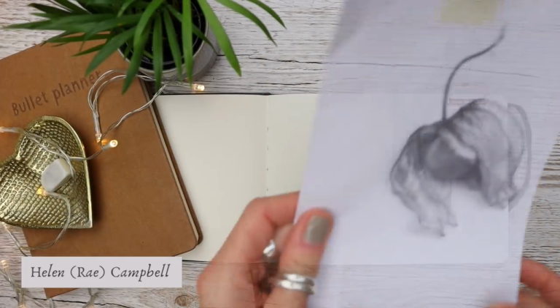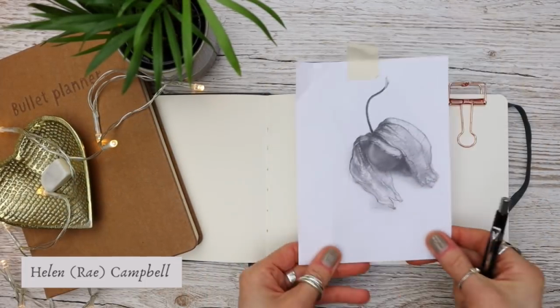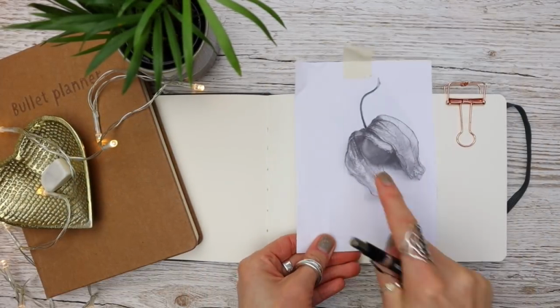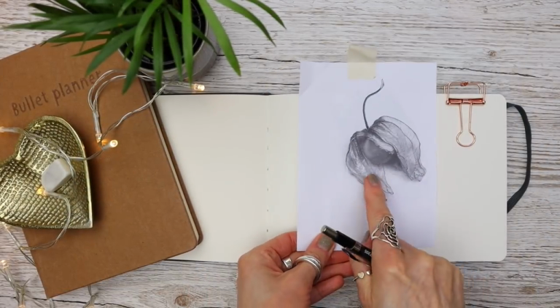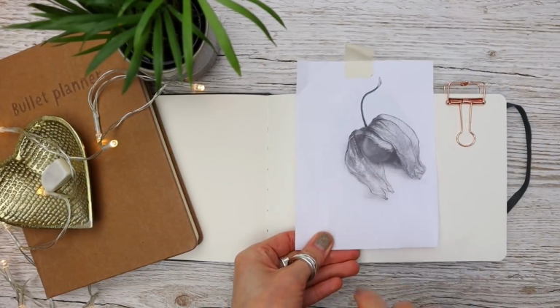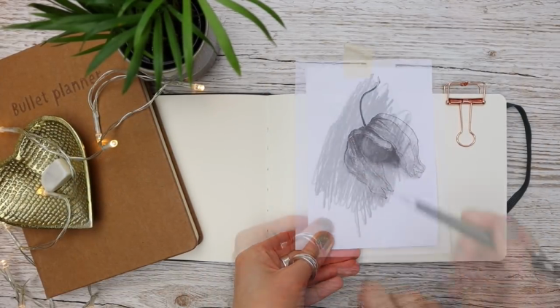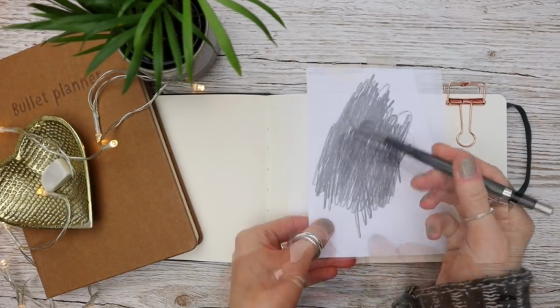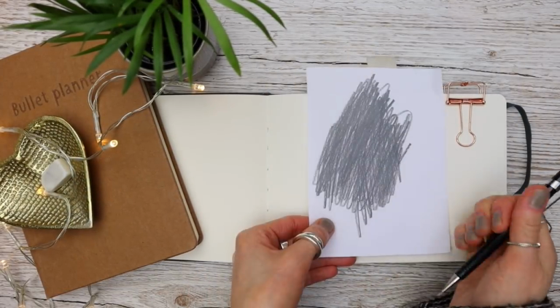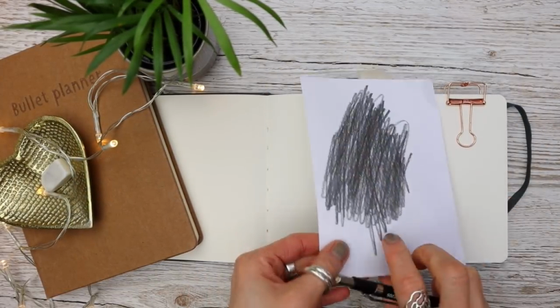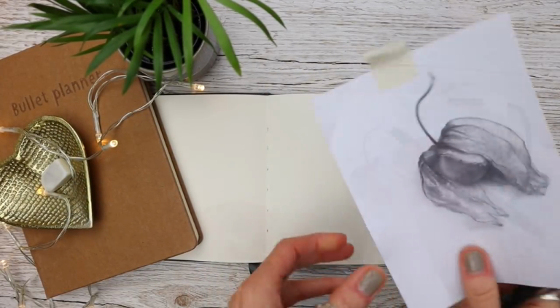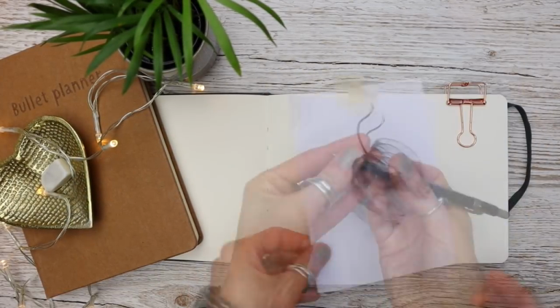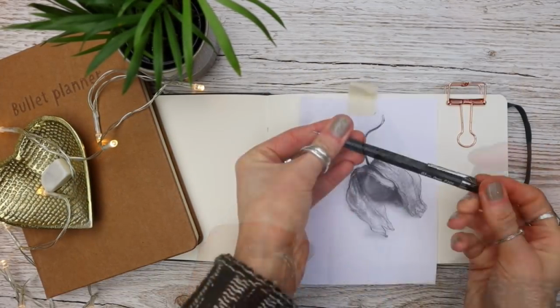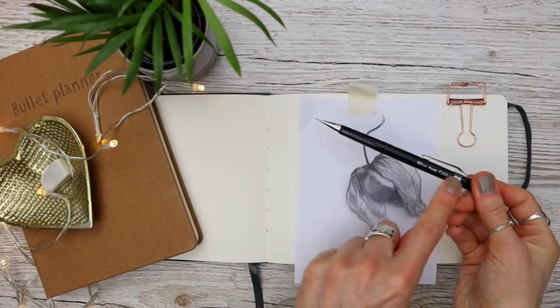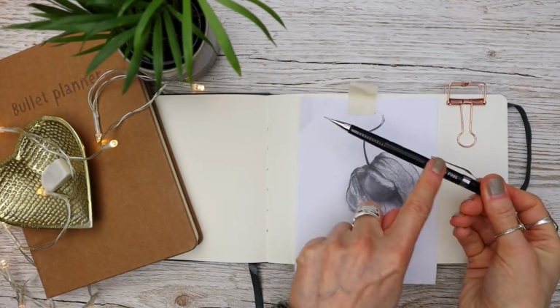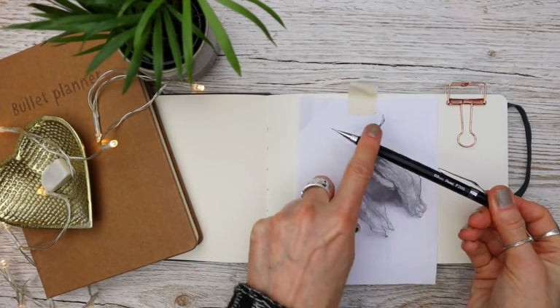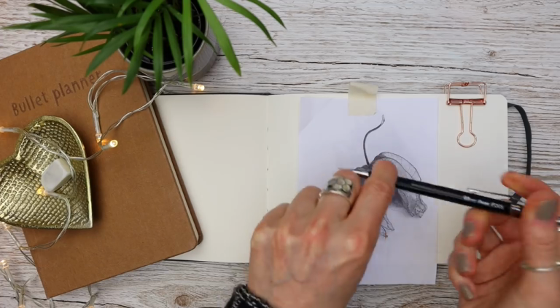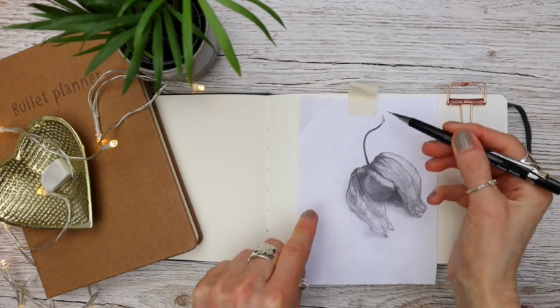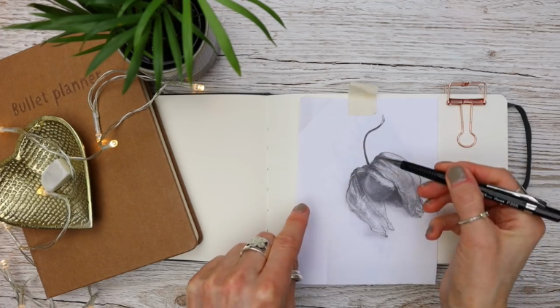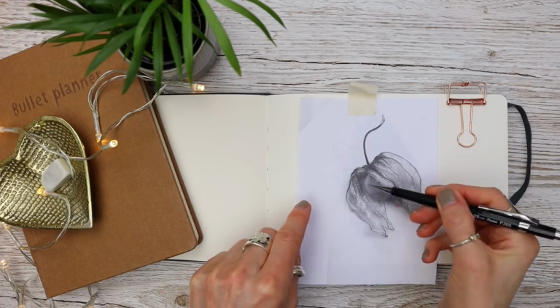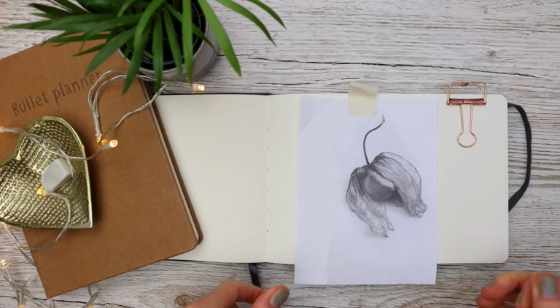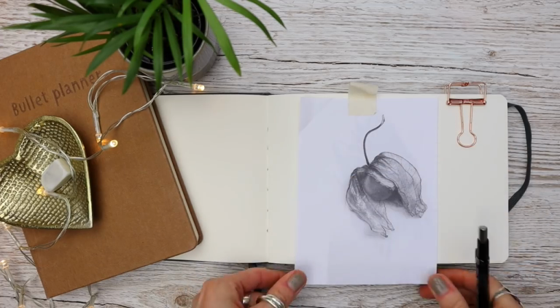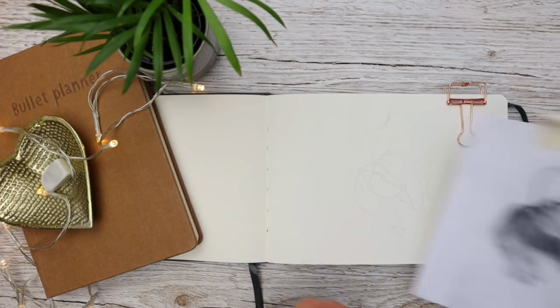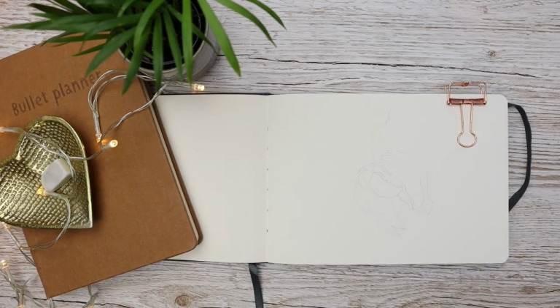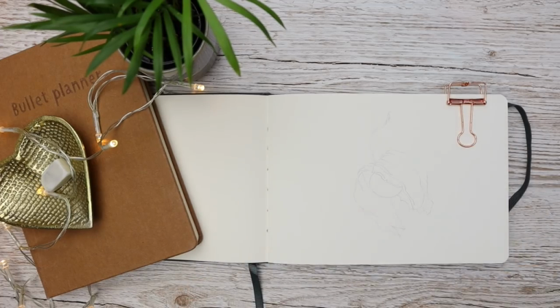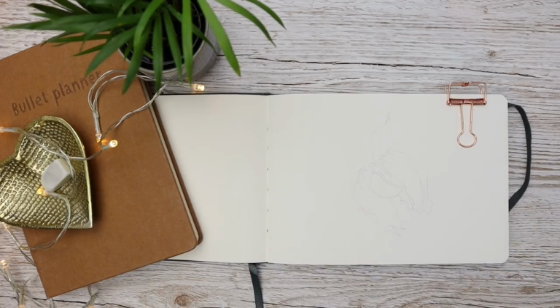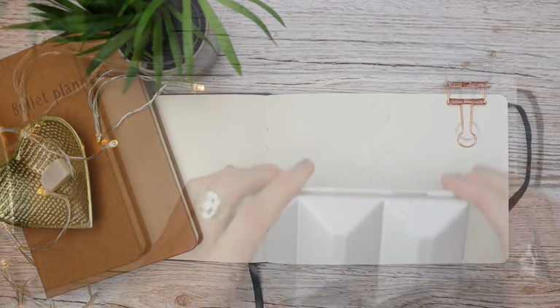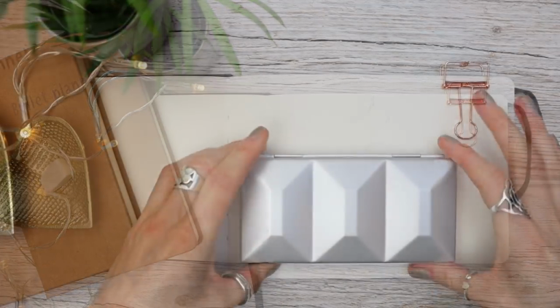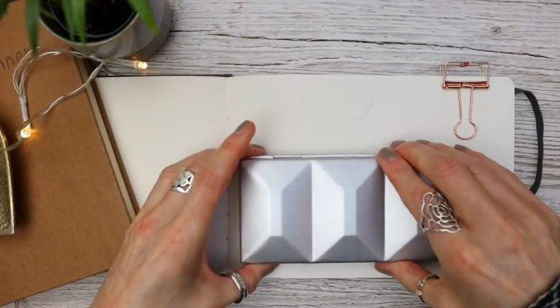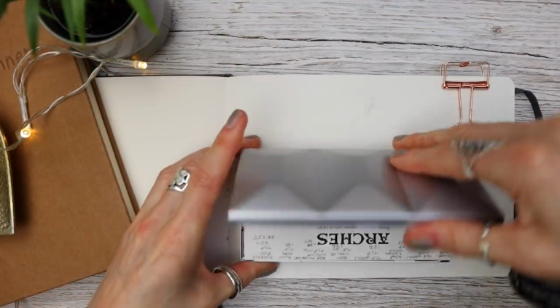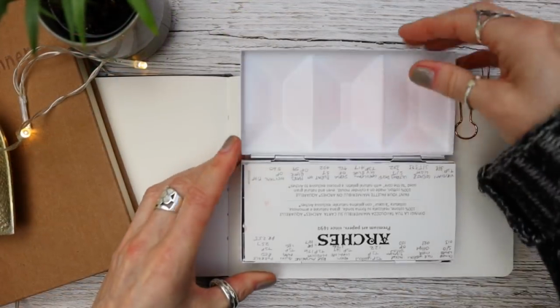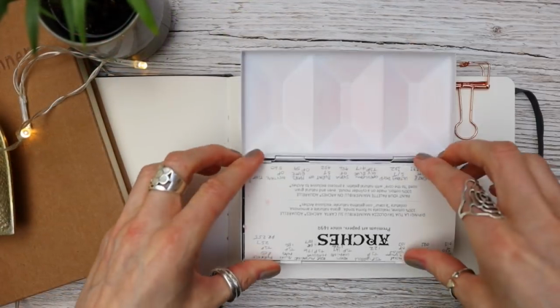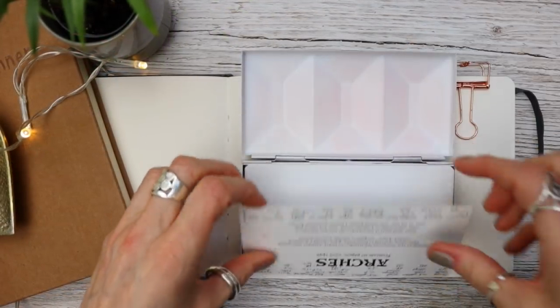I've done a really simple outline of the Cape Gooseberry, or Physalis as they're also known, just by tracing it down like this. Of course you can draw your drawing freehand if you want to, but this is just for speed.